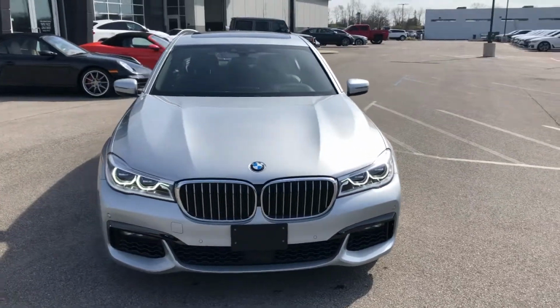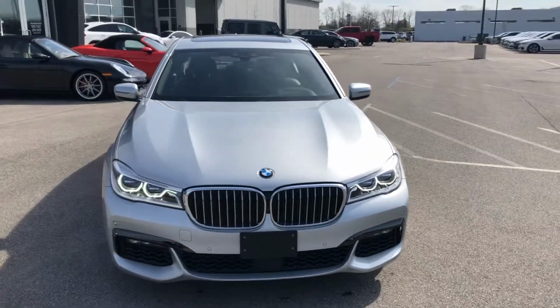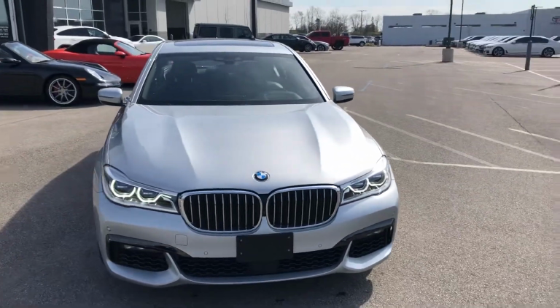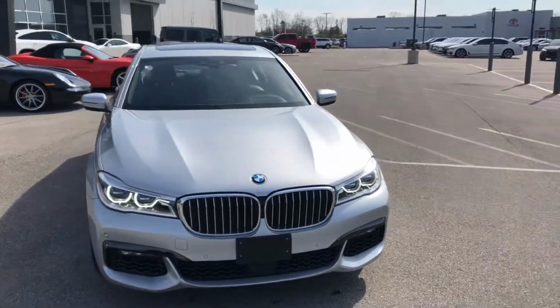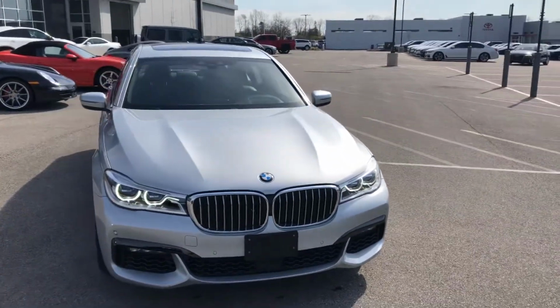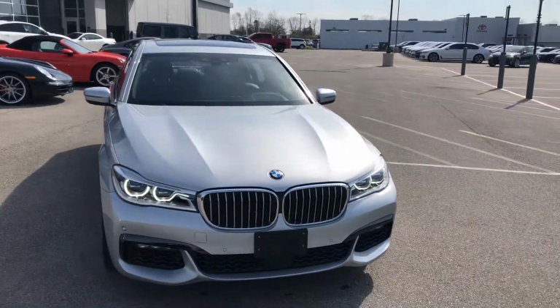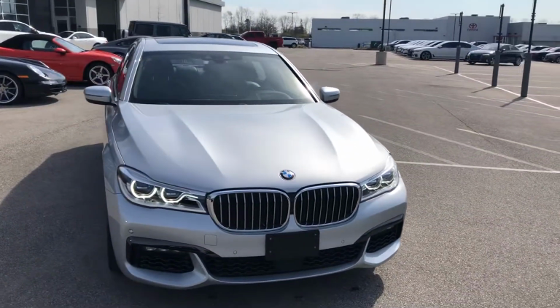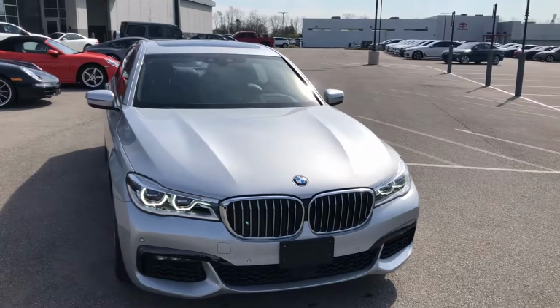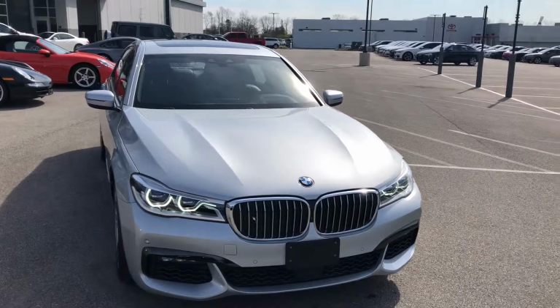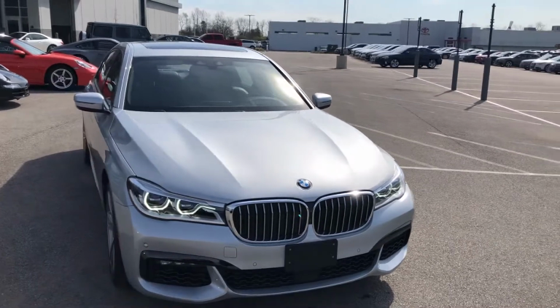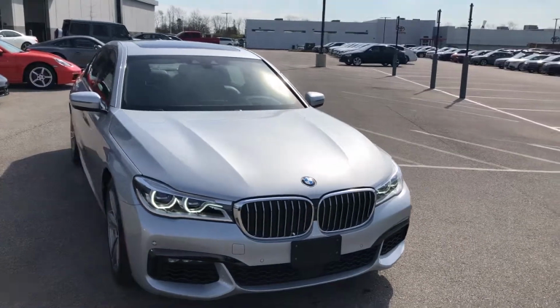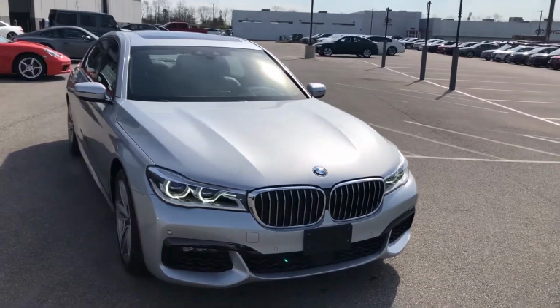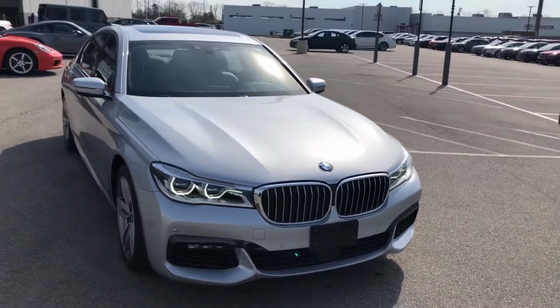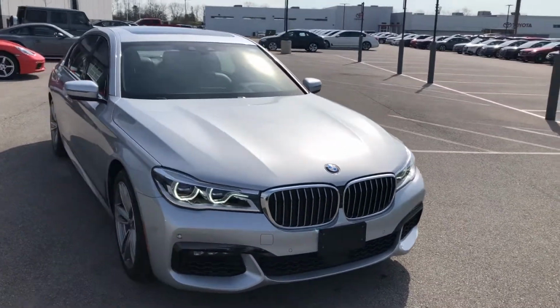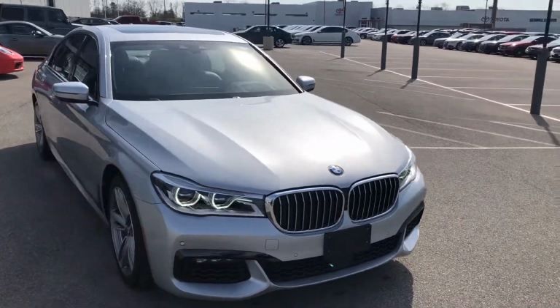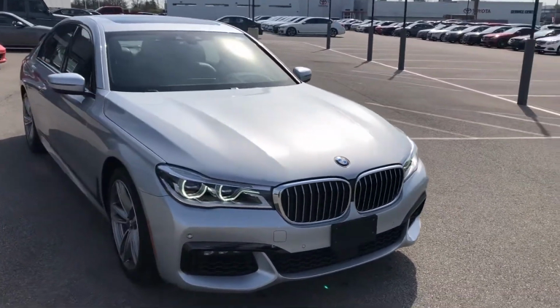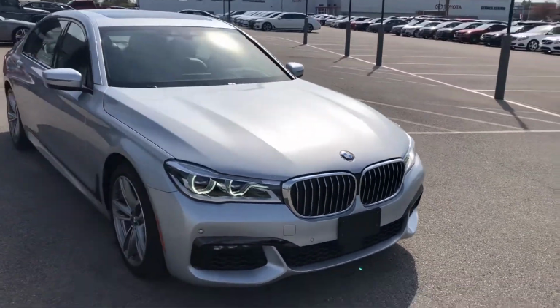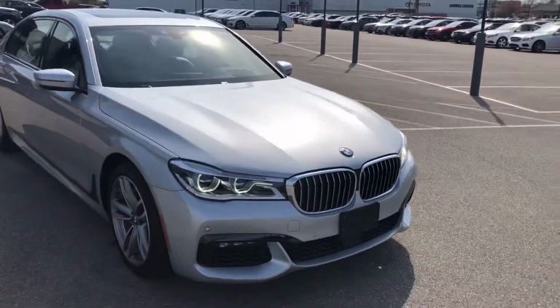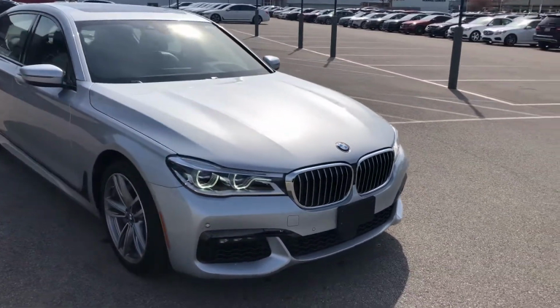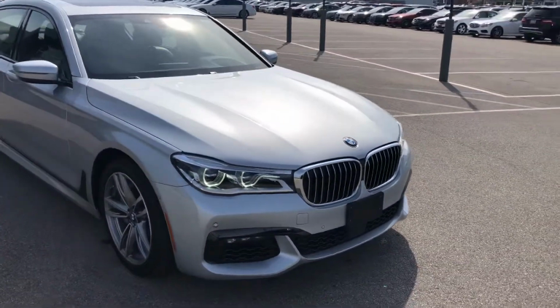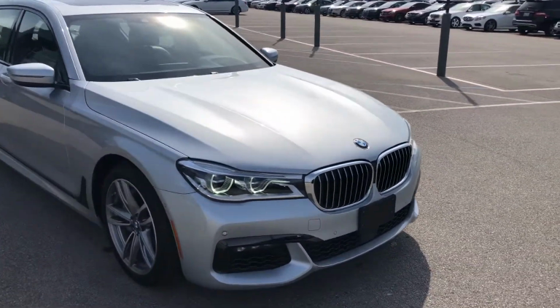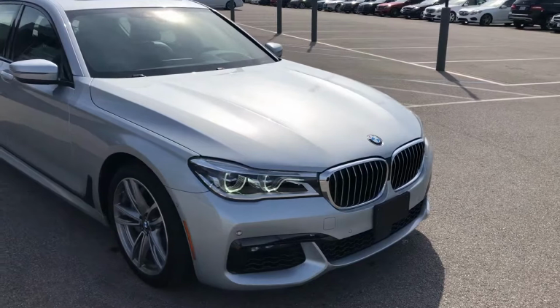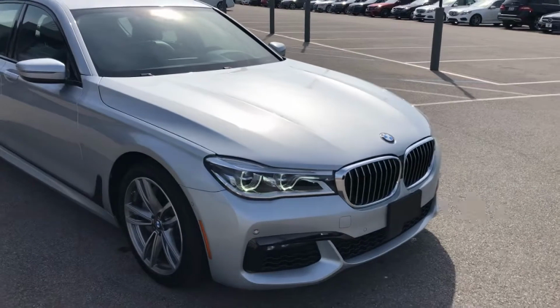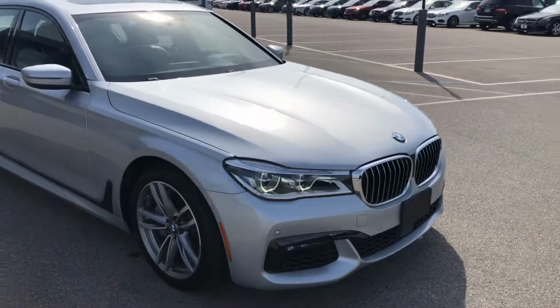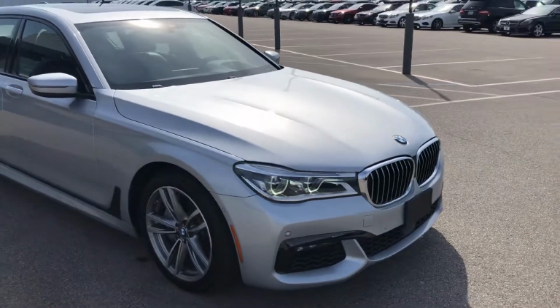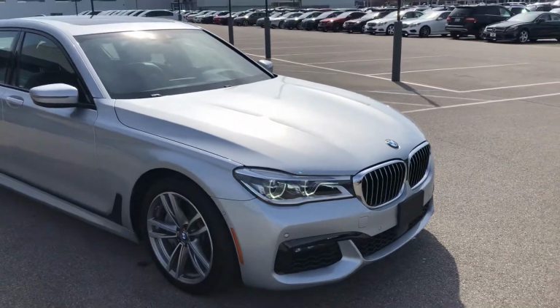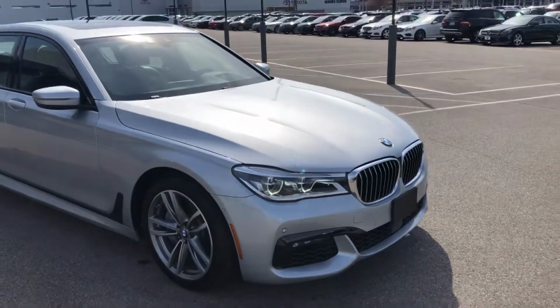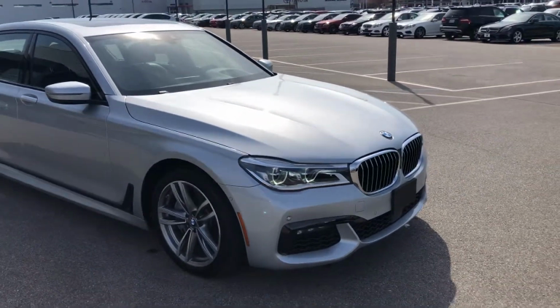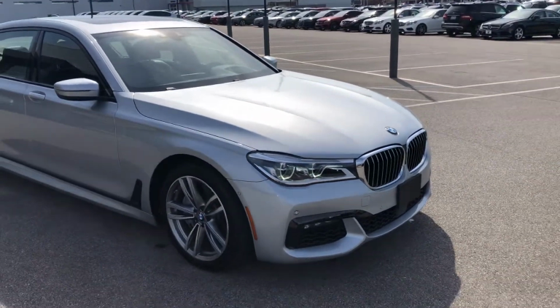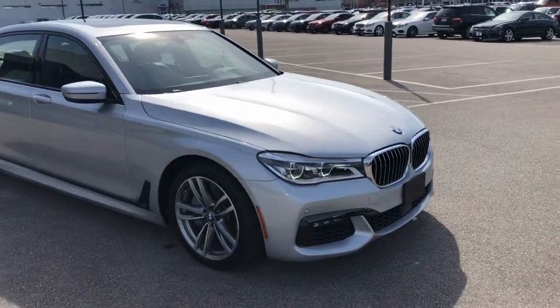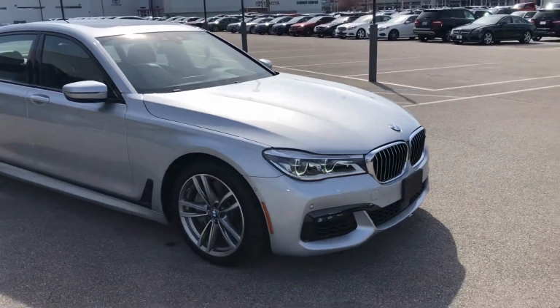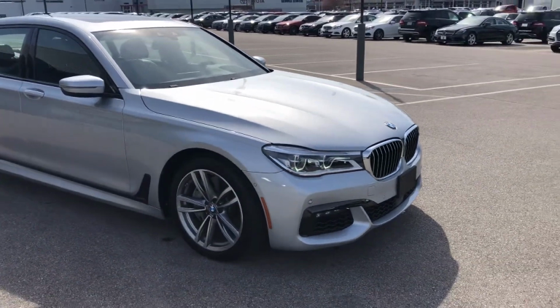The 750i comes equipped with a 4.4 liter 32-valve twin-turbocharged V8, and you do have all-wheel drive through BMW's xDrive all-wheel drive platform.